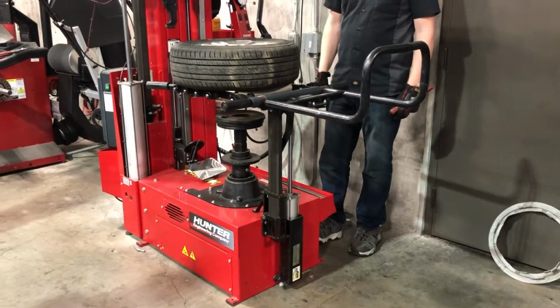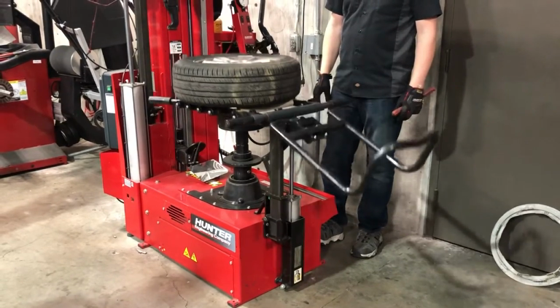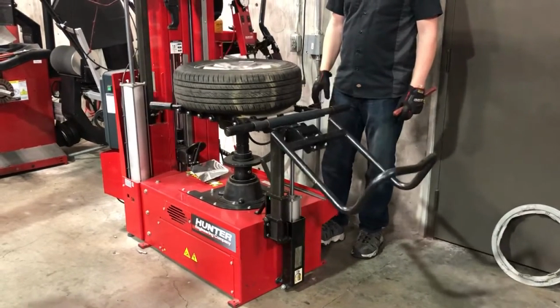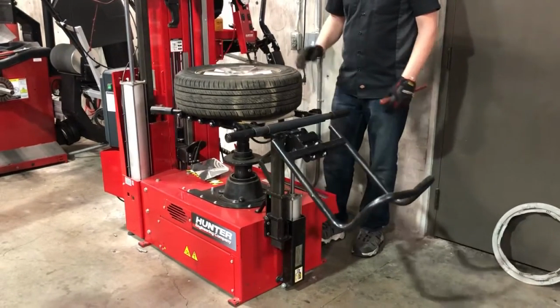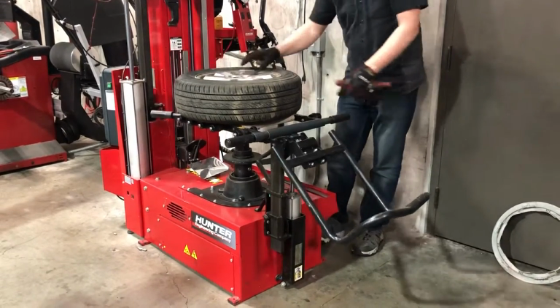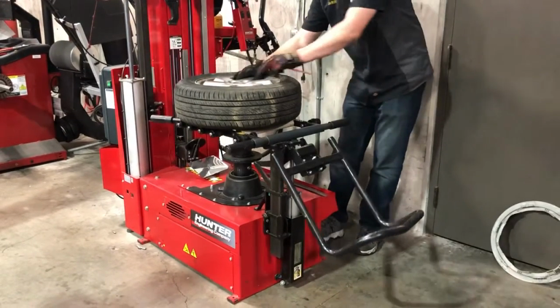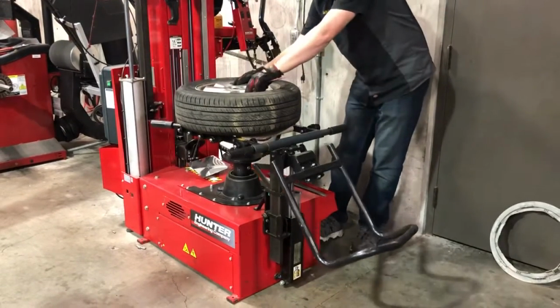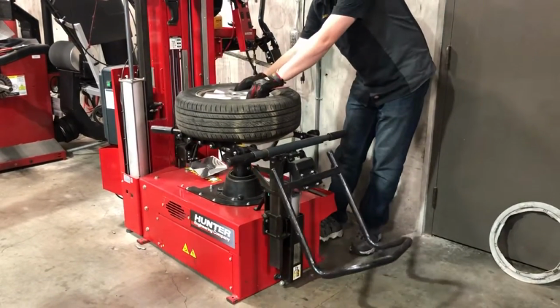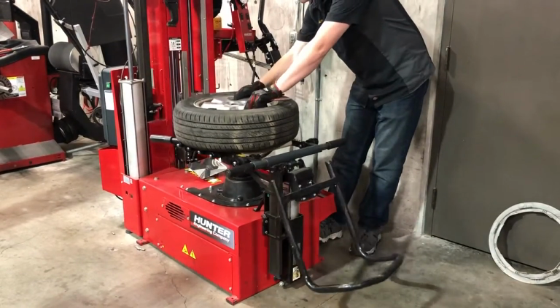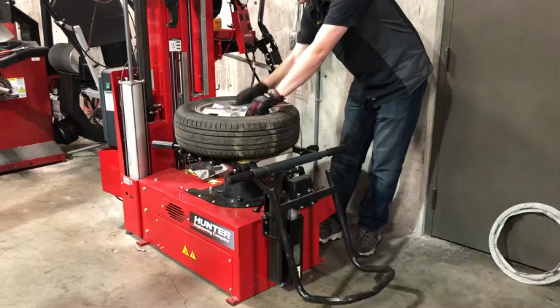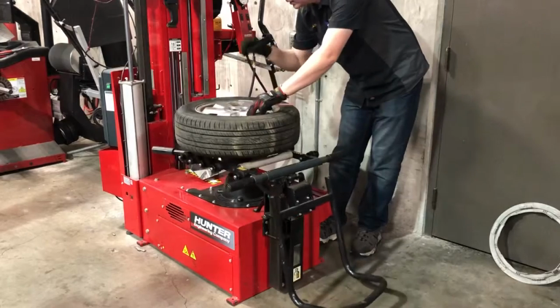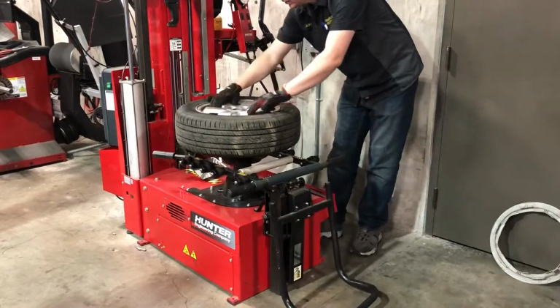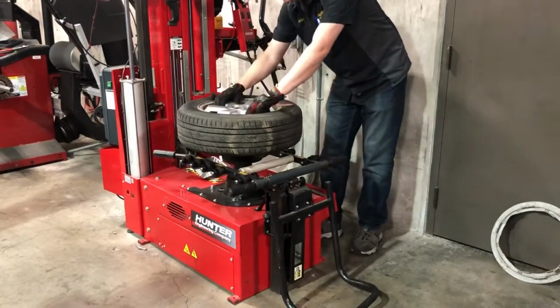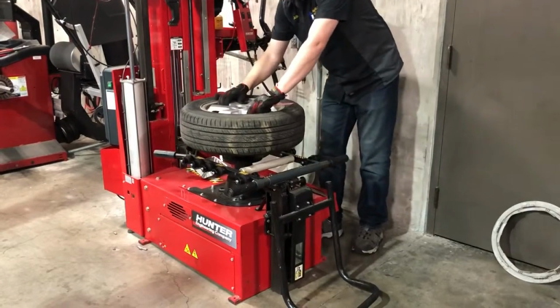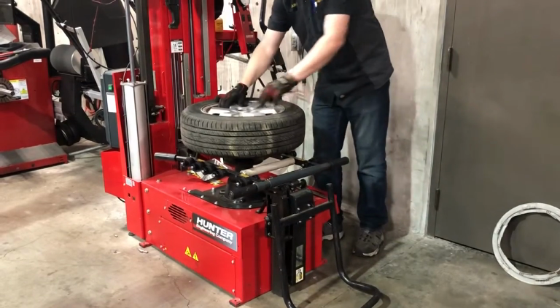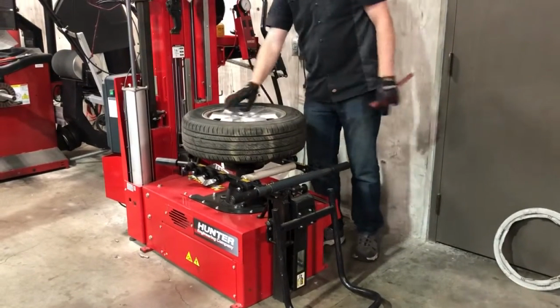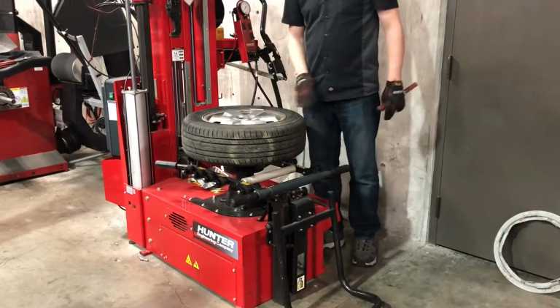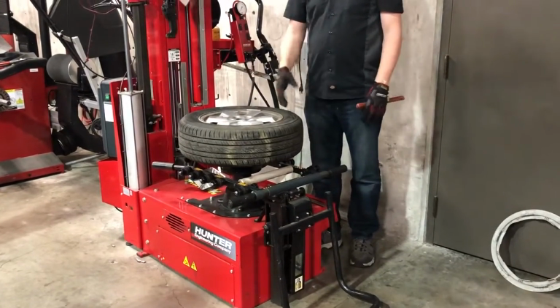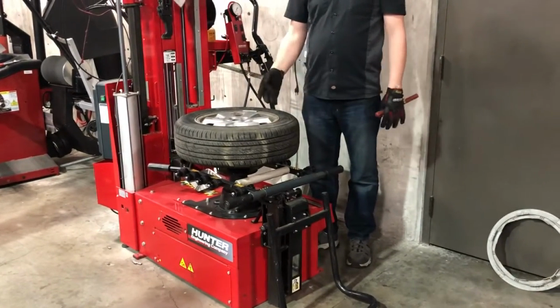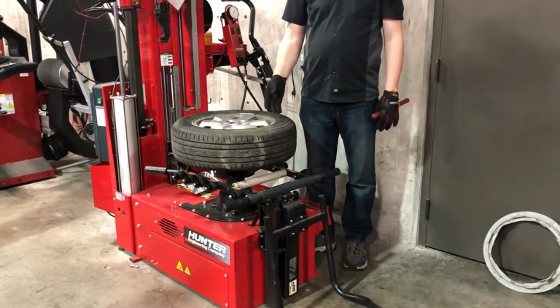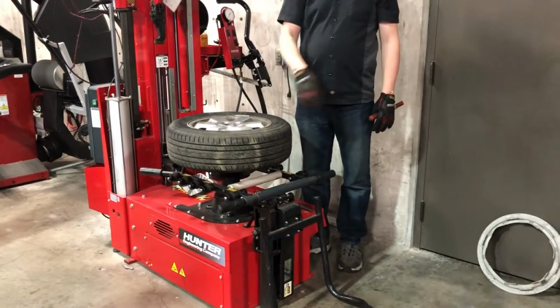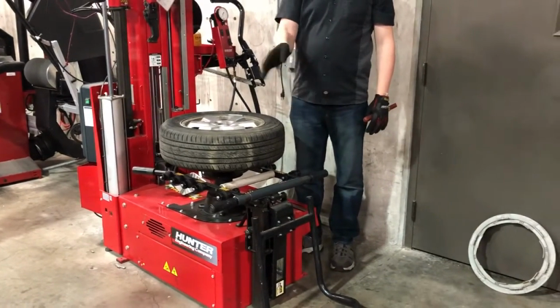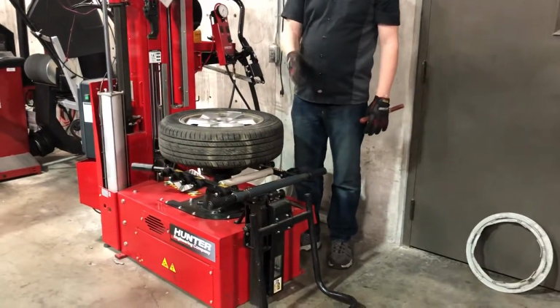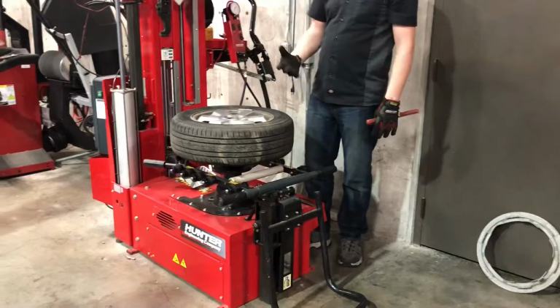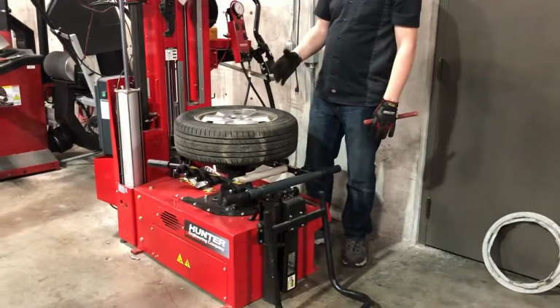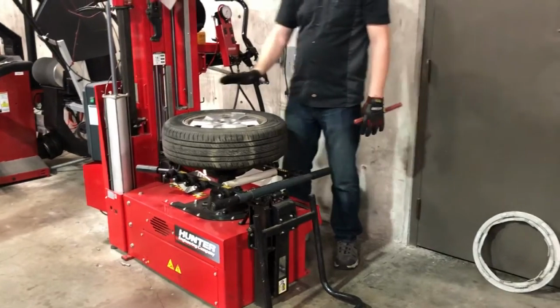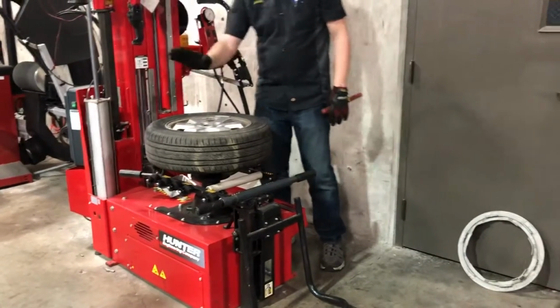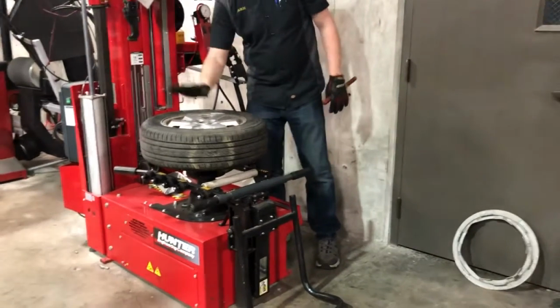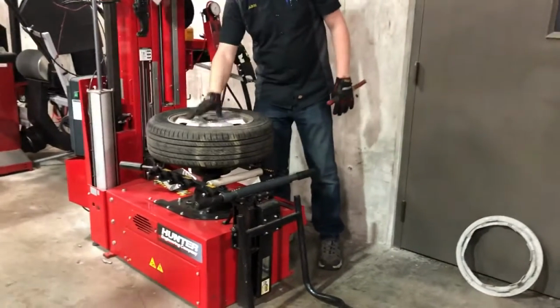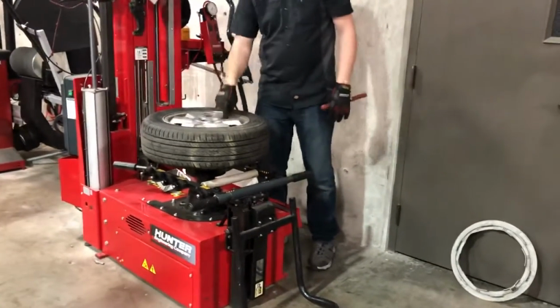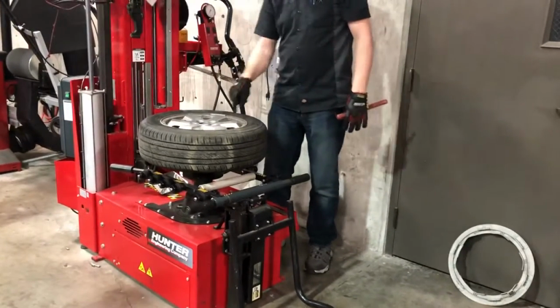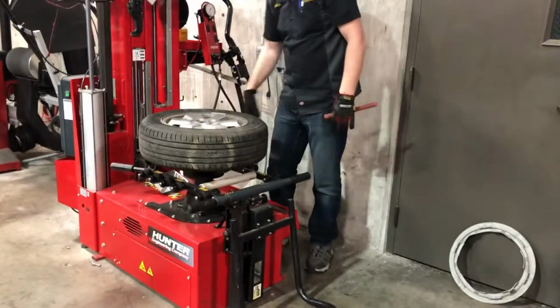All I'm going to do is roll this over and get one of these lug nut holes lined up with this little pin right here. Depending on how much I lift my foot, it'll control the speed at which this thing goes up and down. I'm going to come down until my pin is lined up. Once you get used to that, it becomes a really fast process.